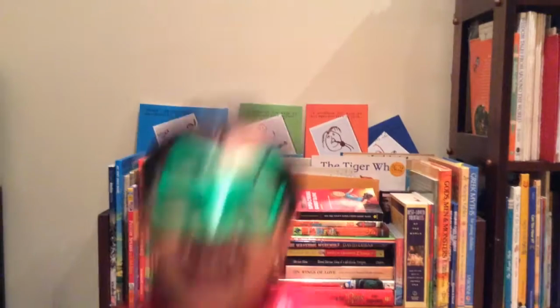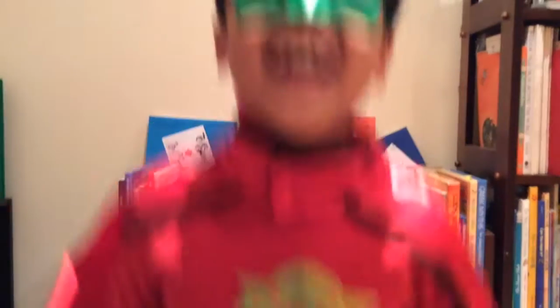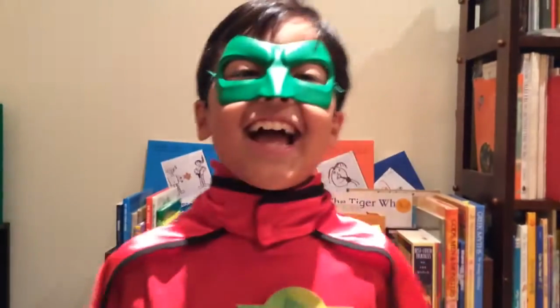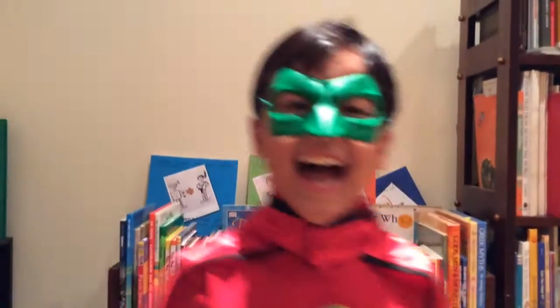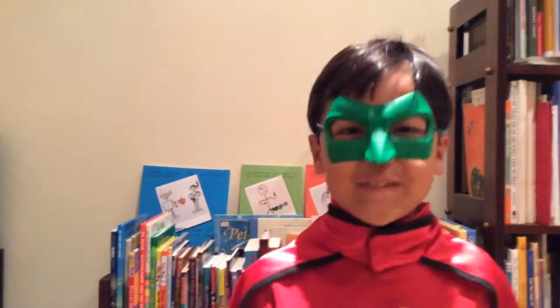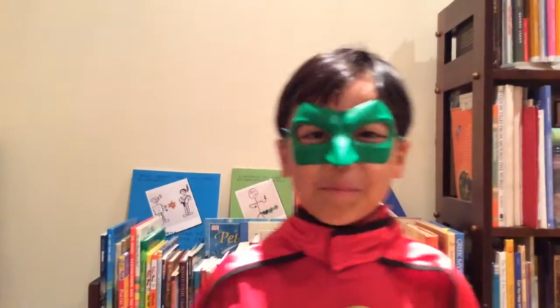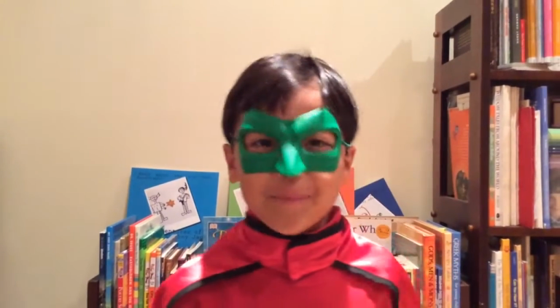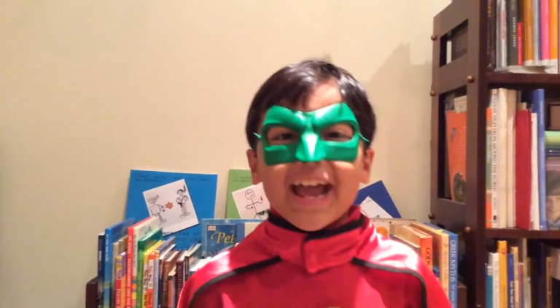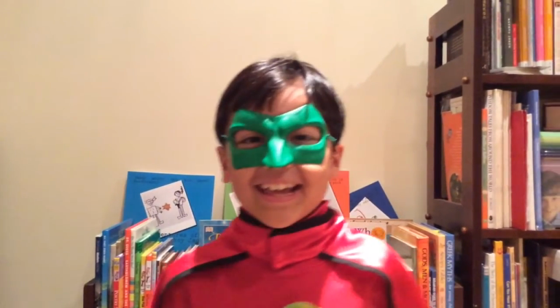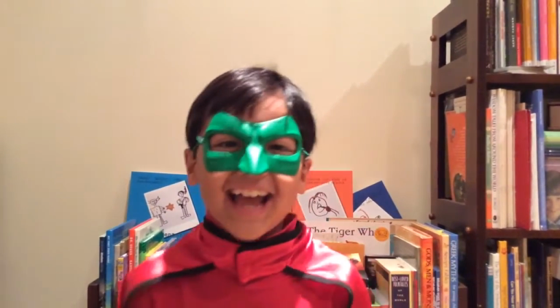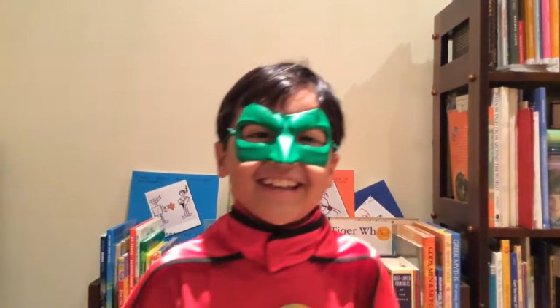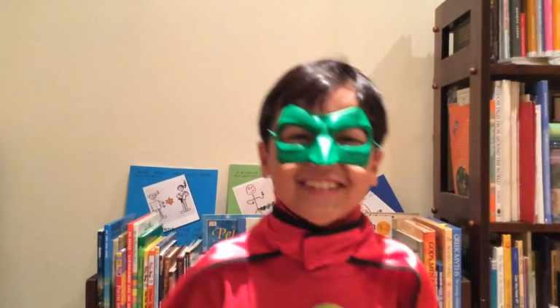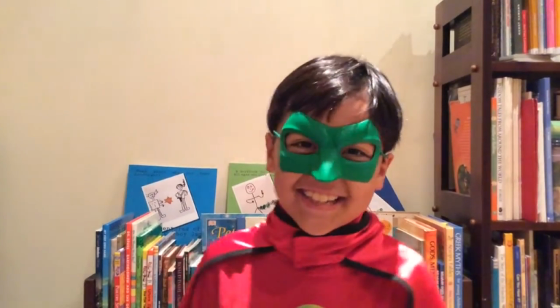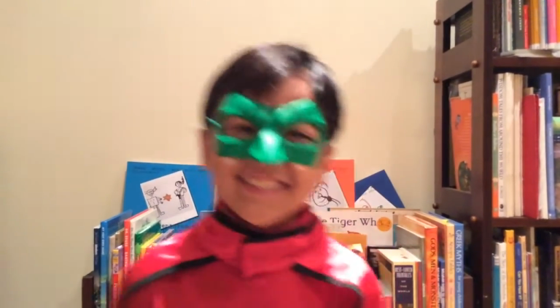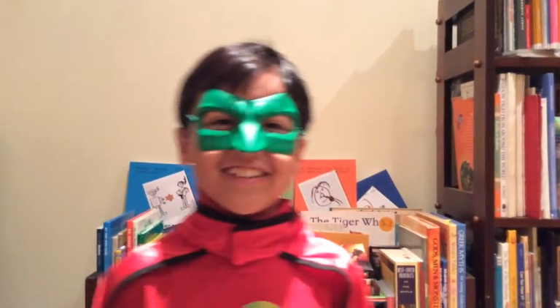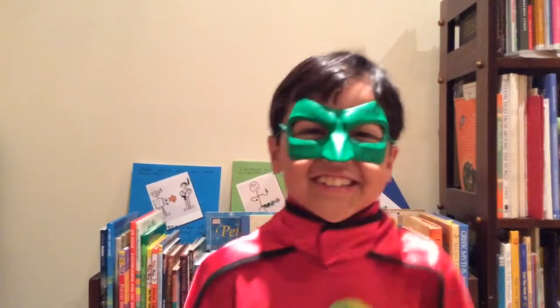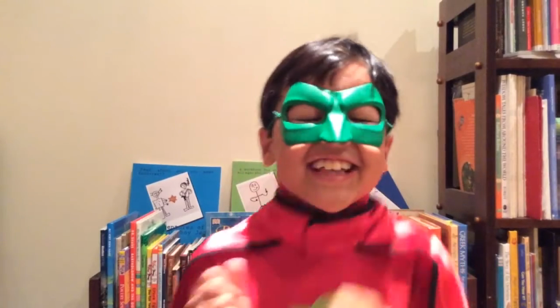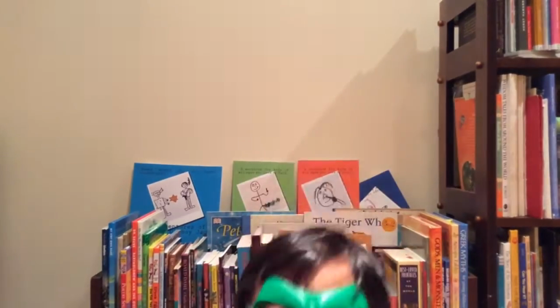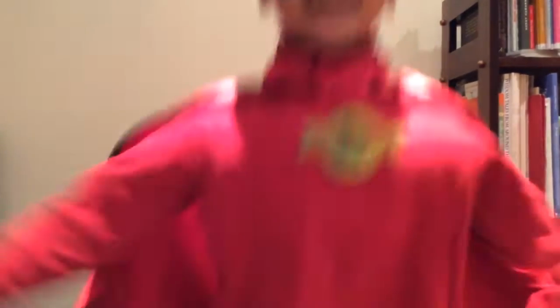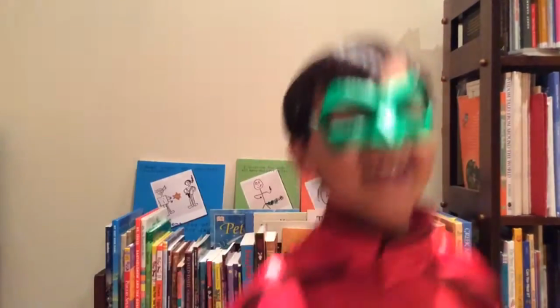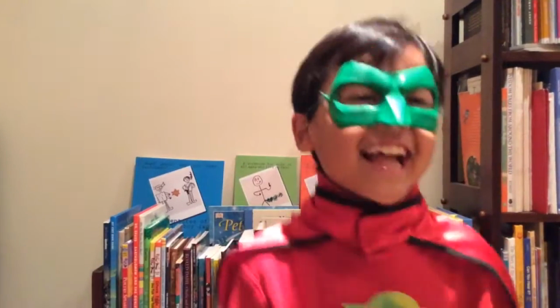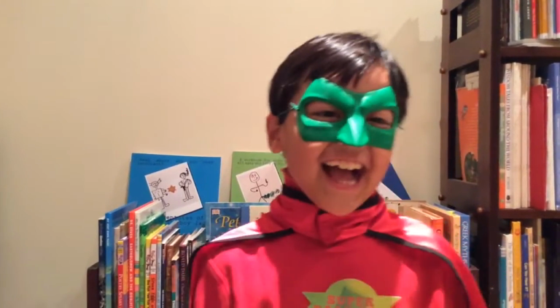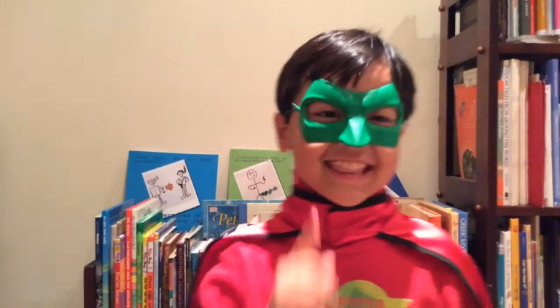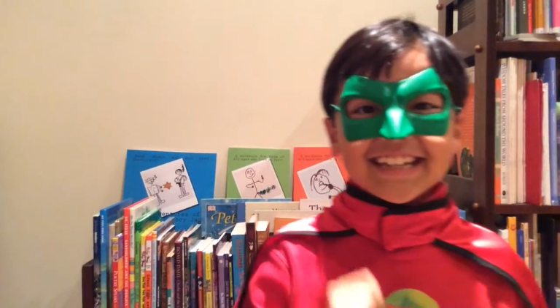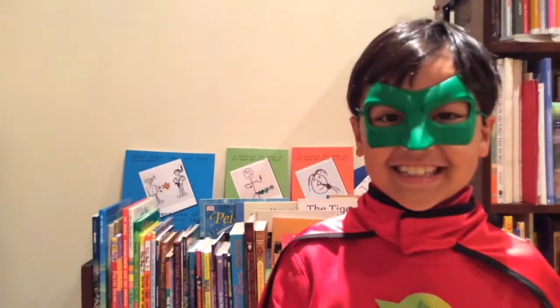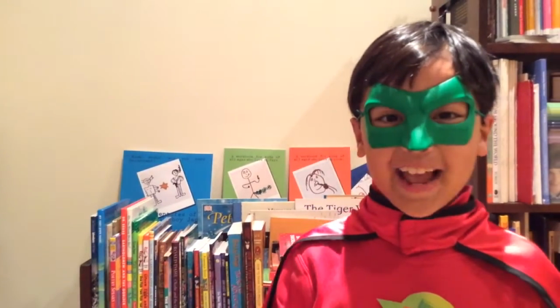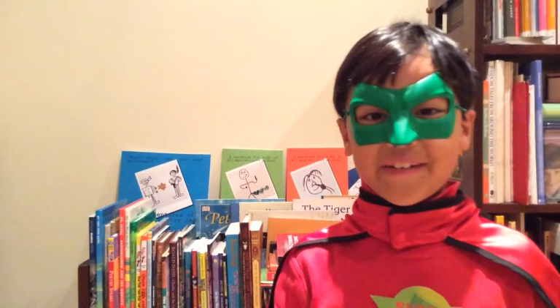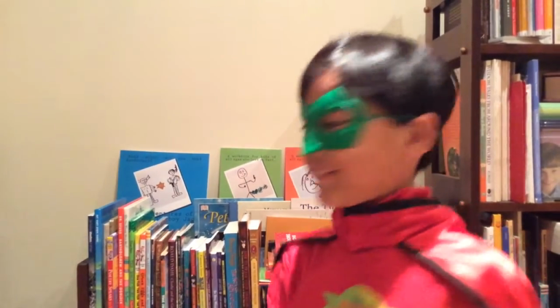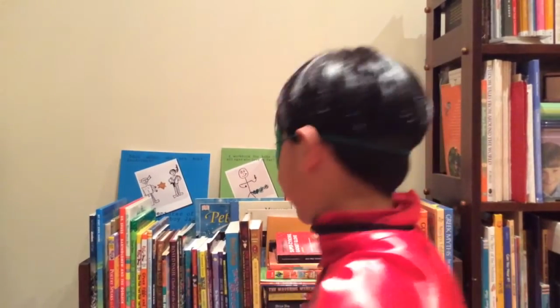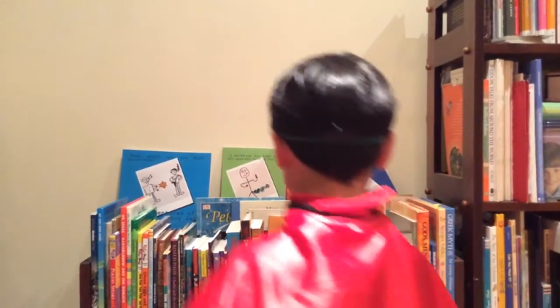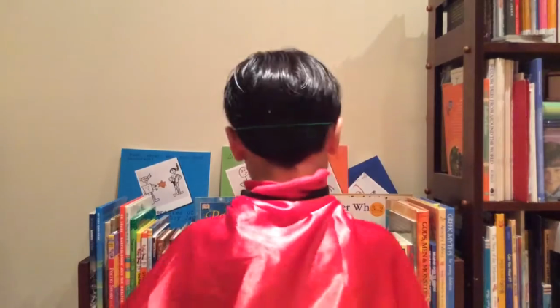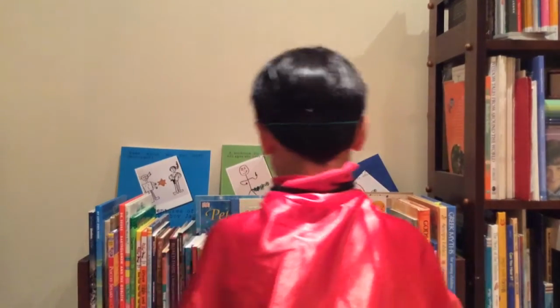Hi, I'm Super Book Boy, and I'm here to introduce you to a new book! I think it's in the library. Aha!